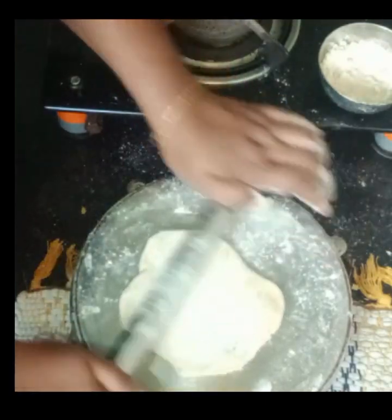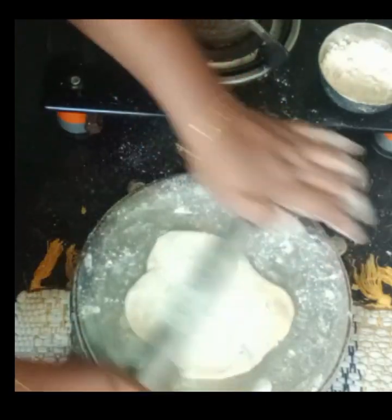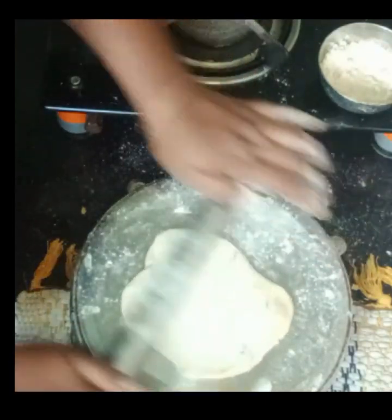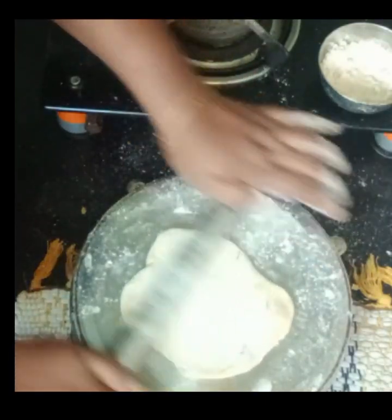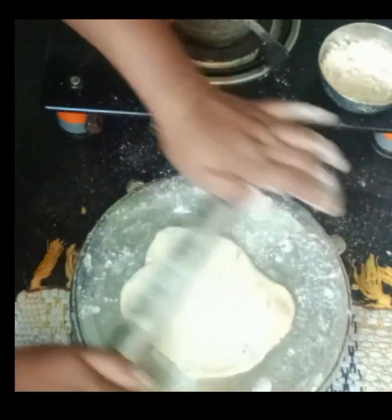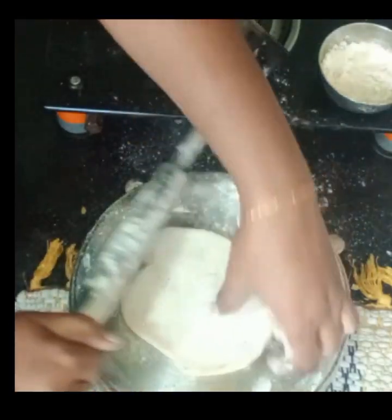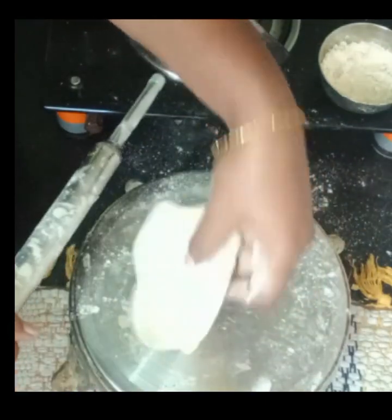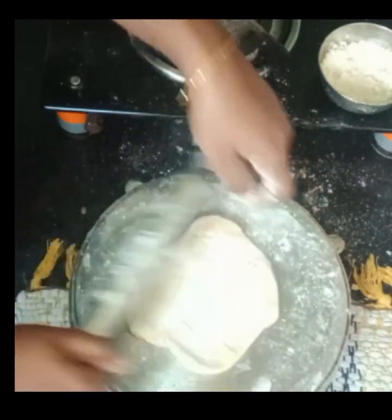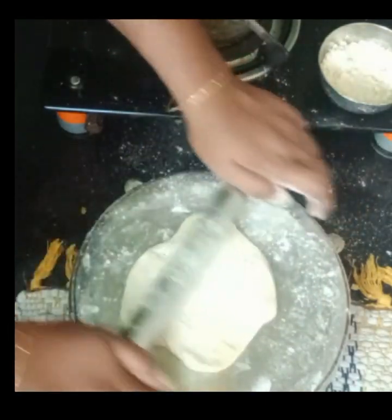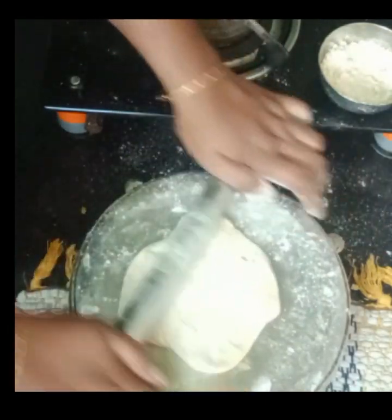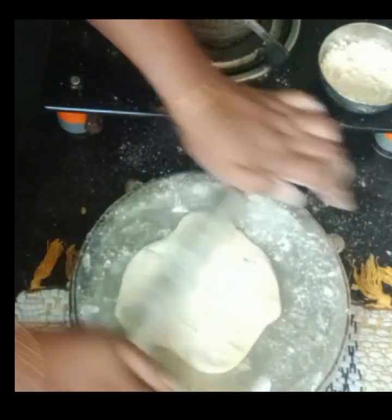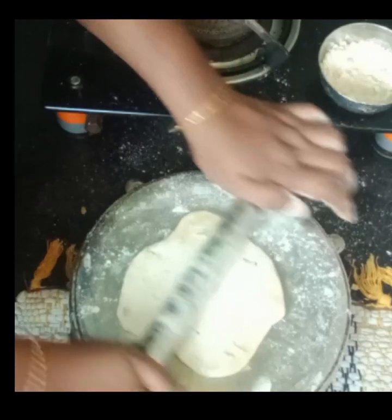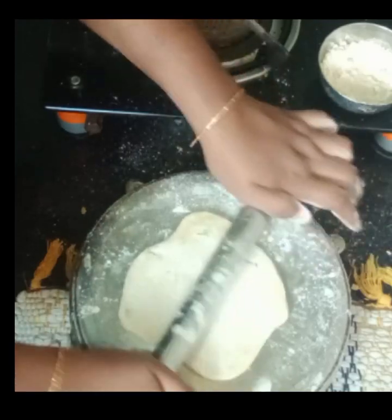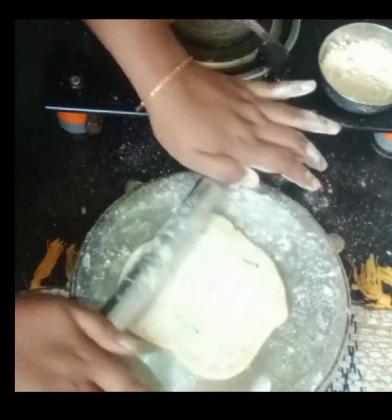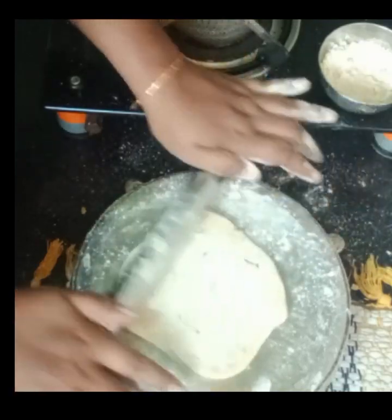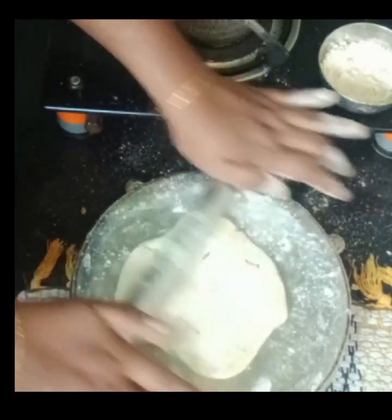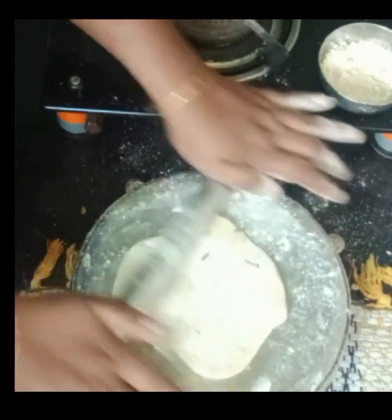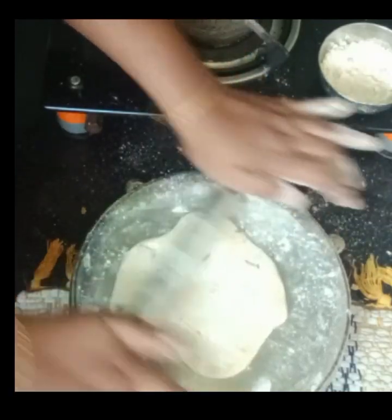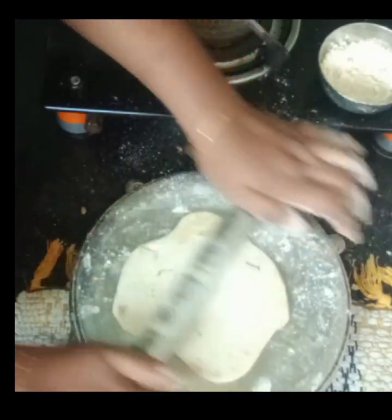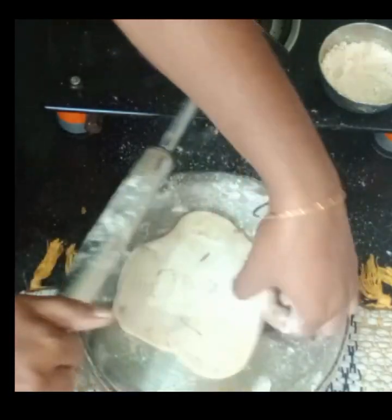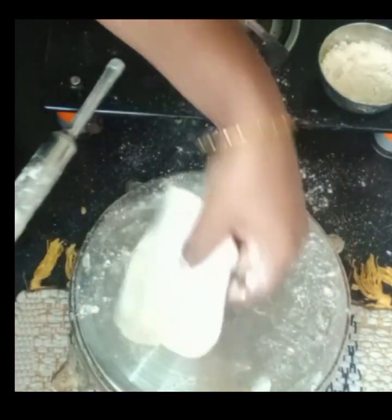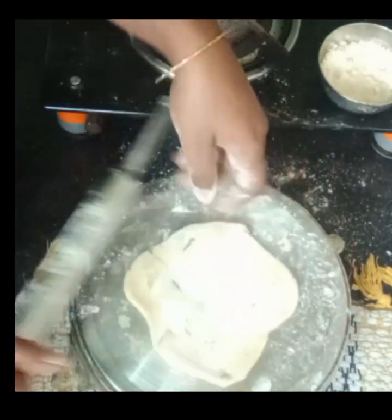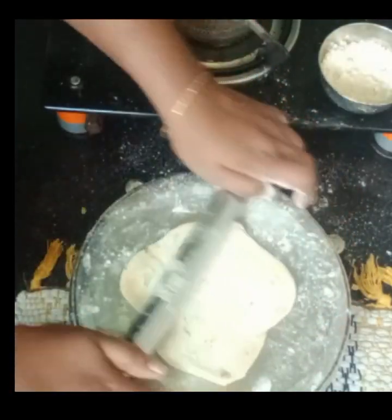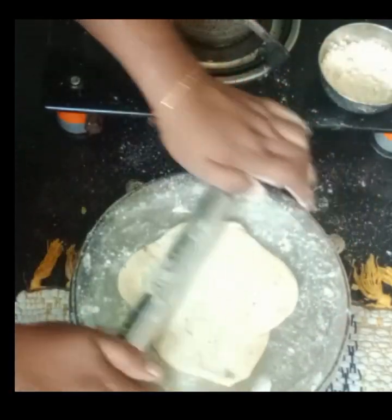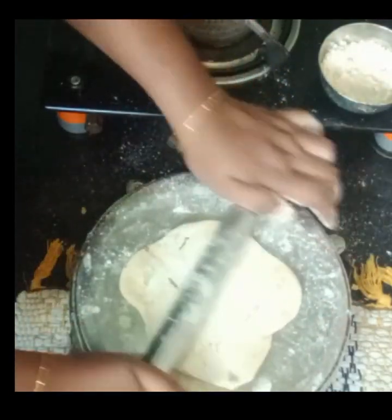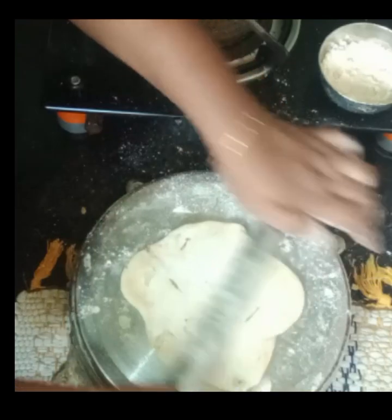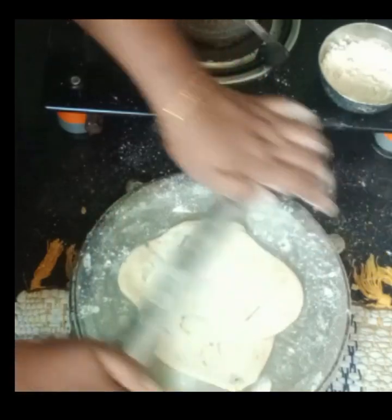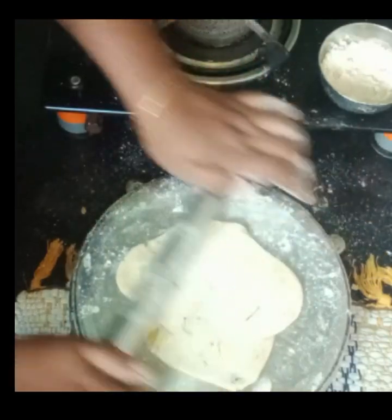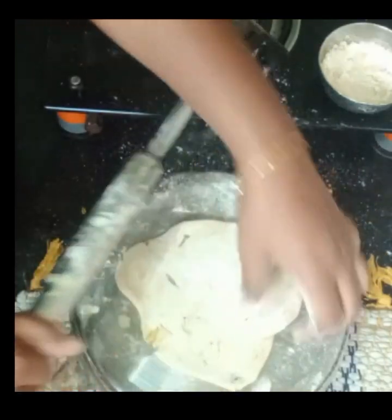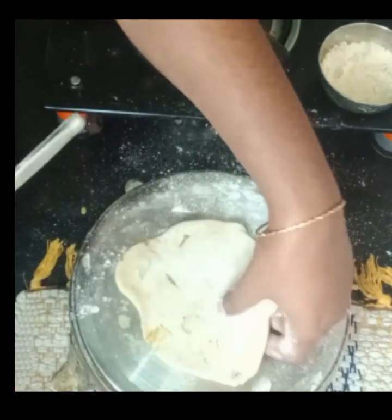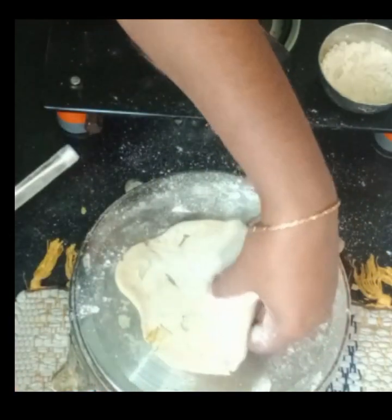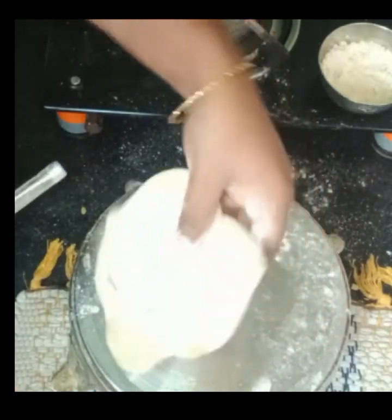Our rationale is that we use this container for a minute. We get done before. We get done this. Whatever we get done.